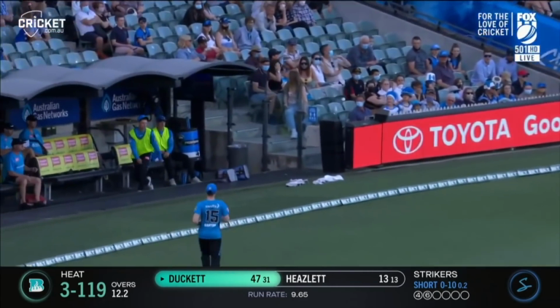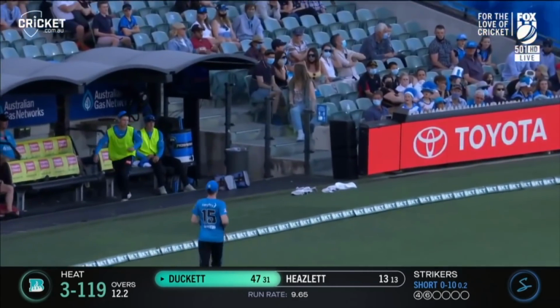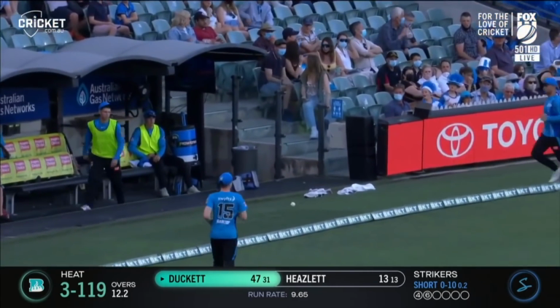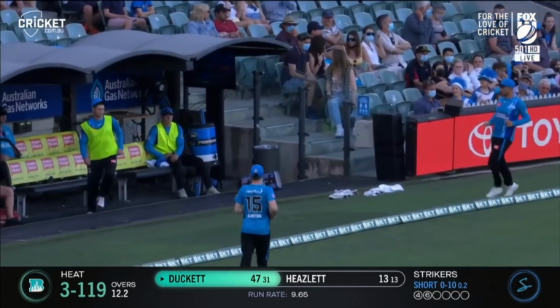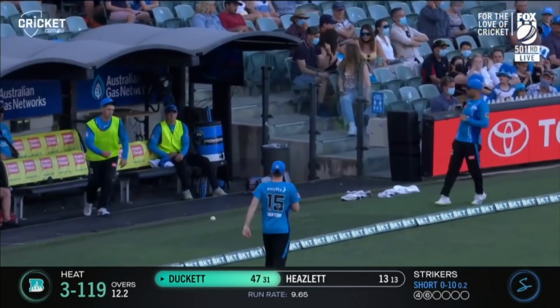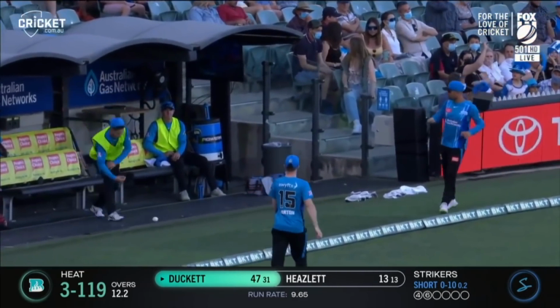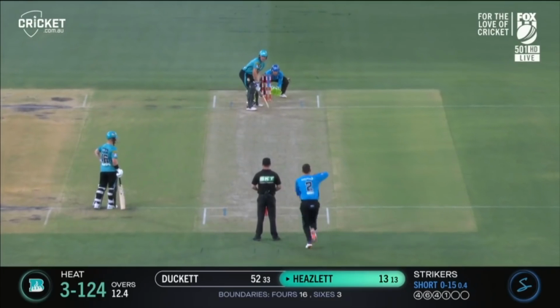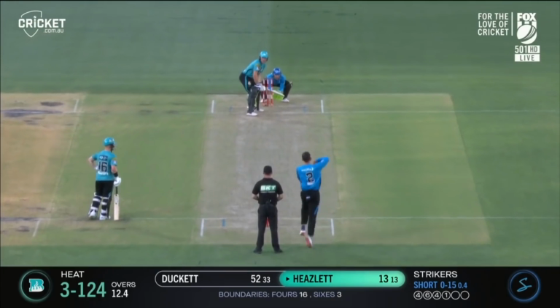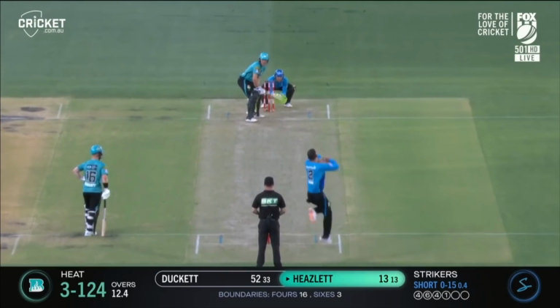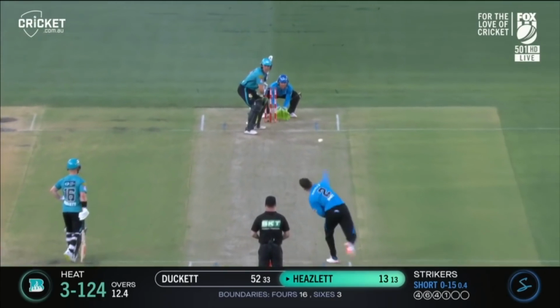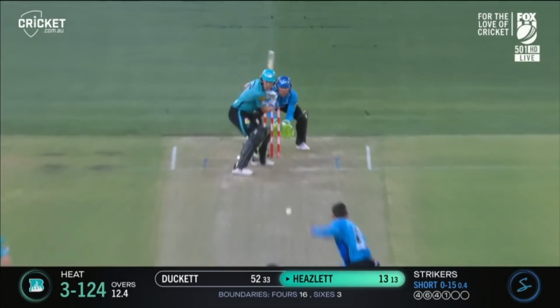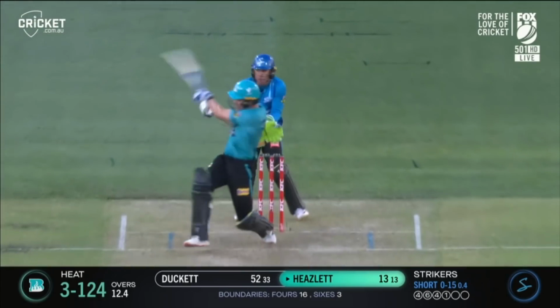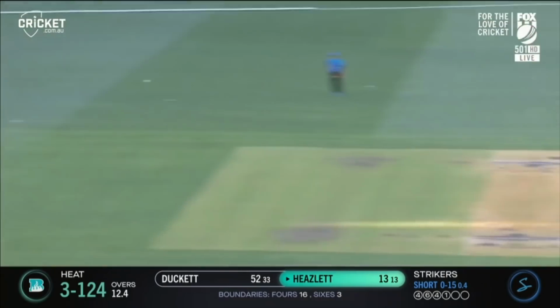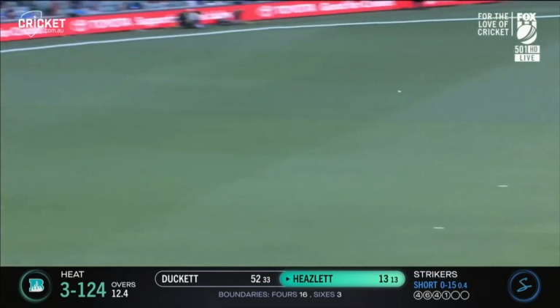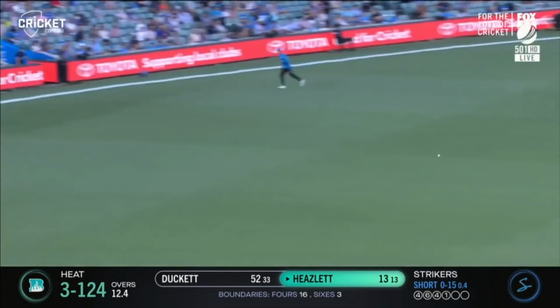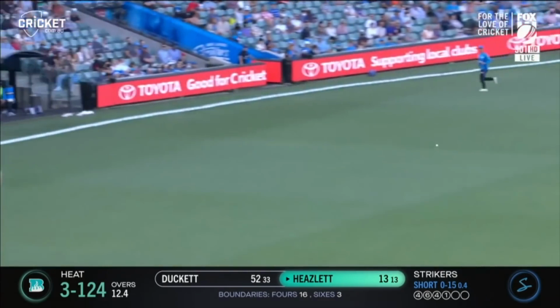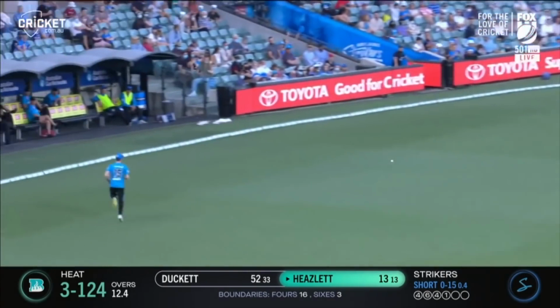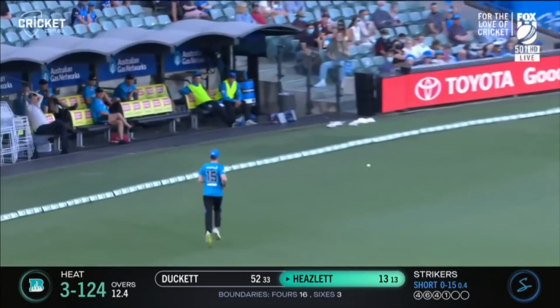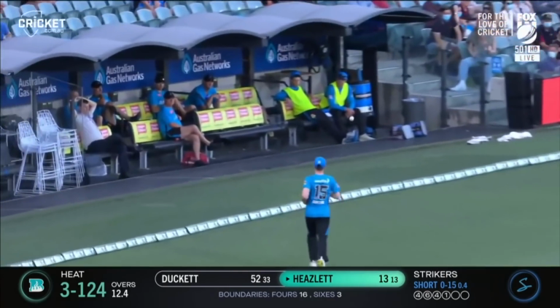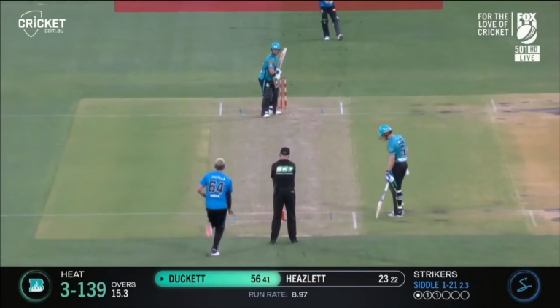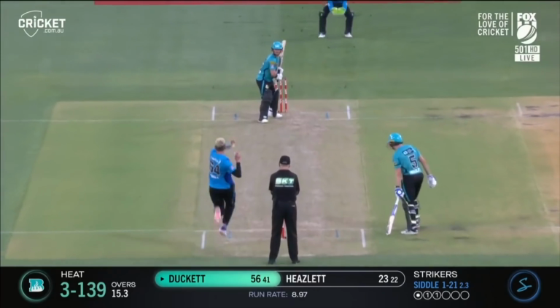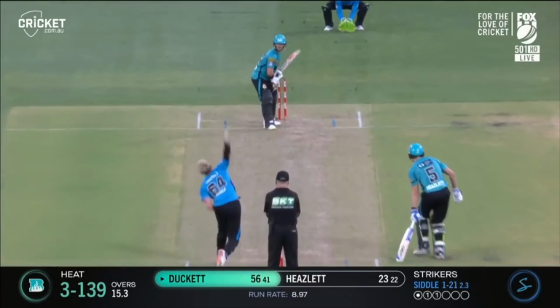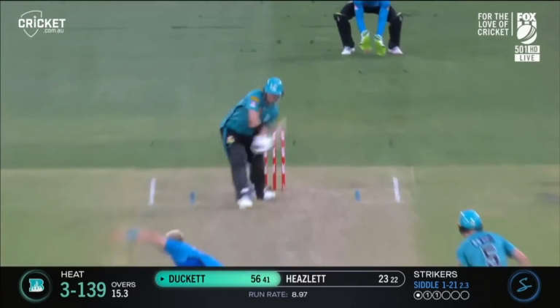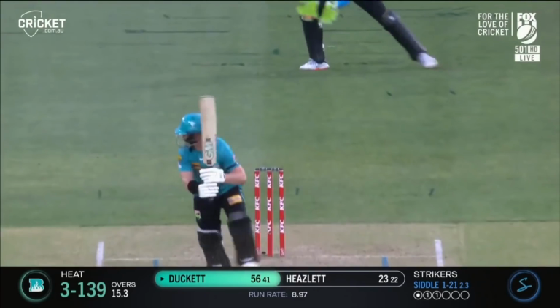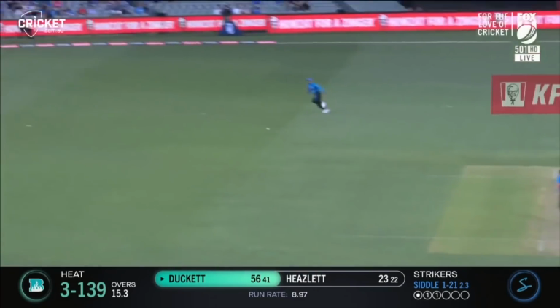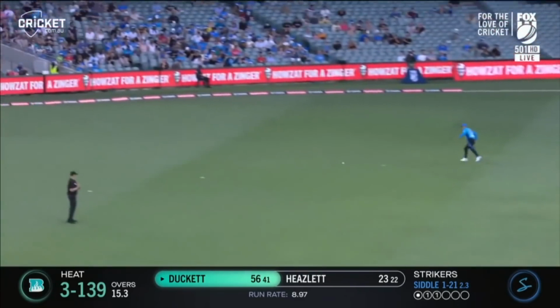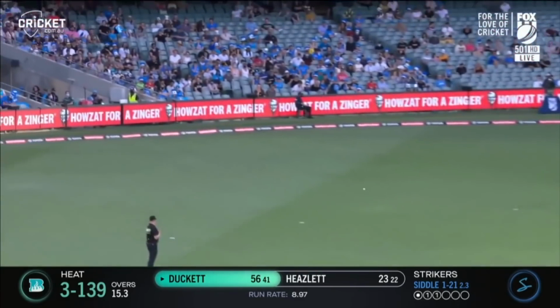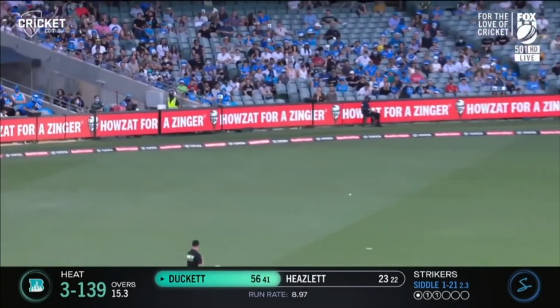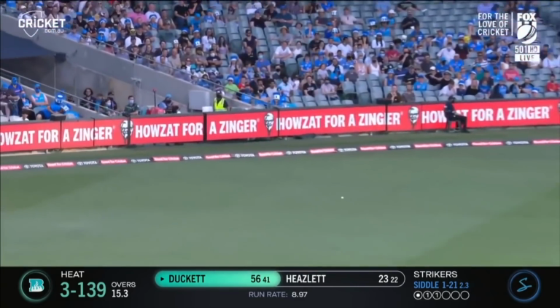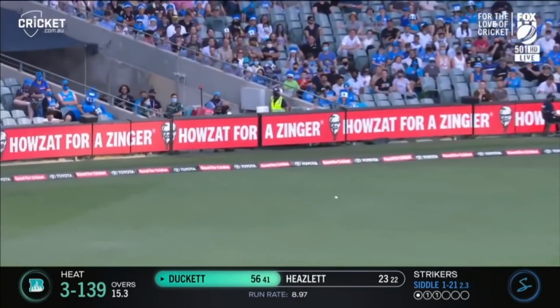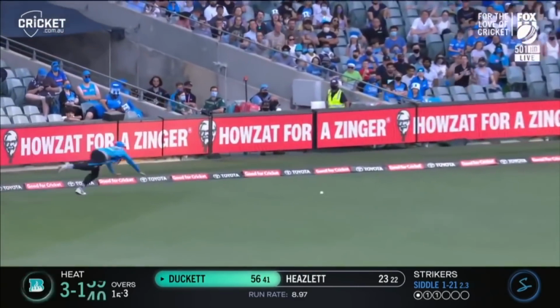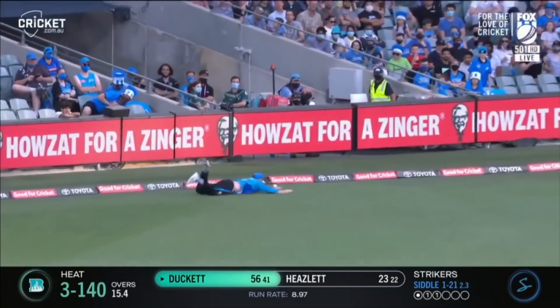That had to go — it was just a half-tracker down the leg side. That's it. It's four more, another one in the gap — he didn't gather it. Well, you've got to remember the public is listening to you. That's a good shot — nice little glance, she'll go to the boundary.